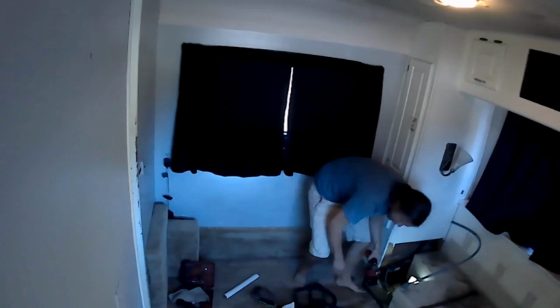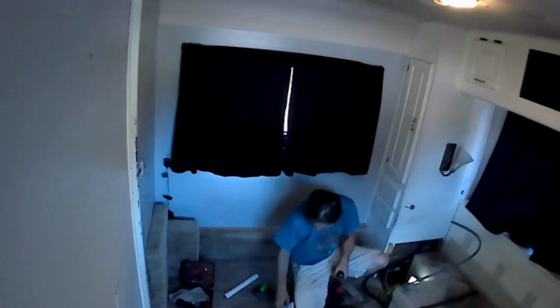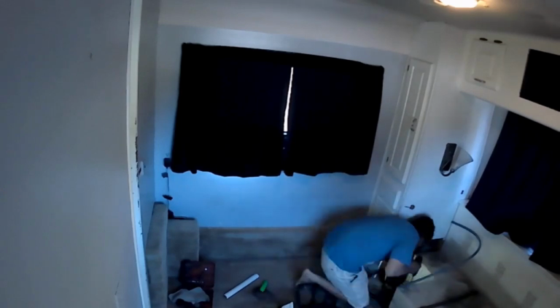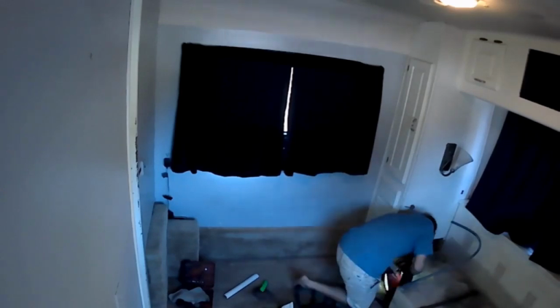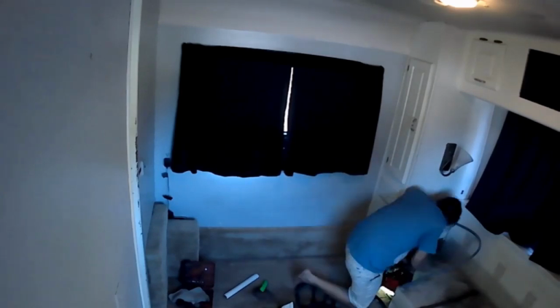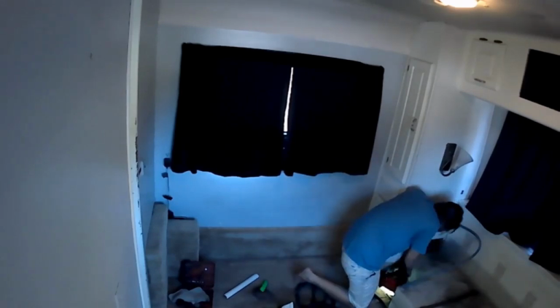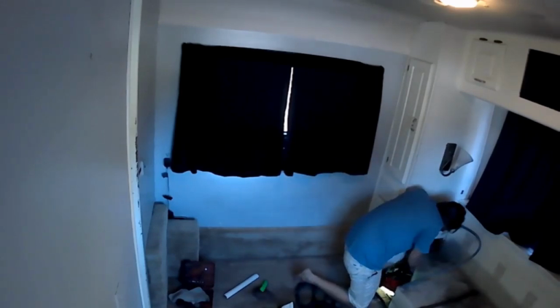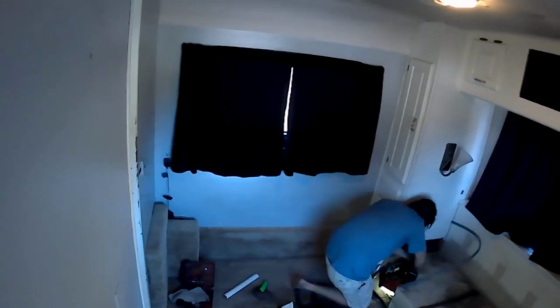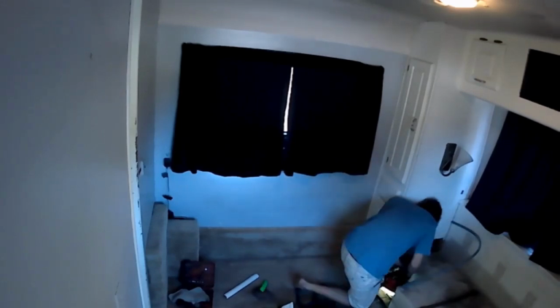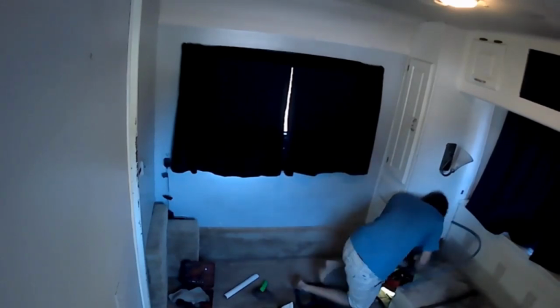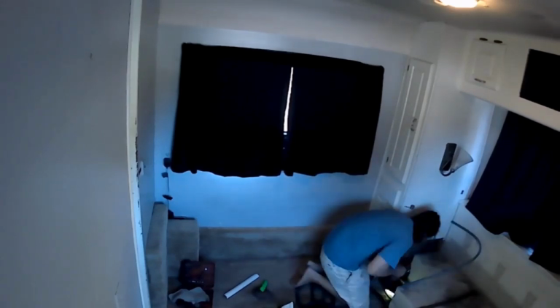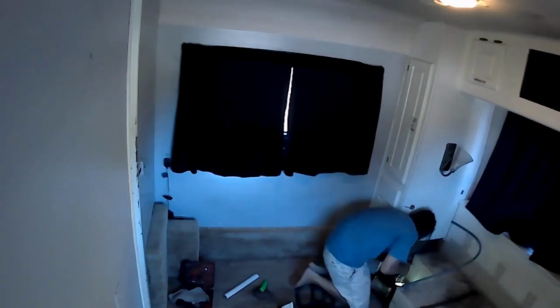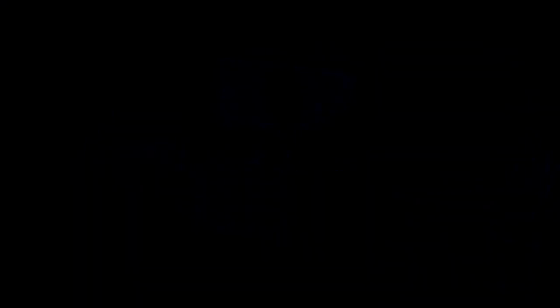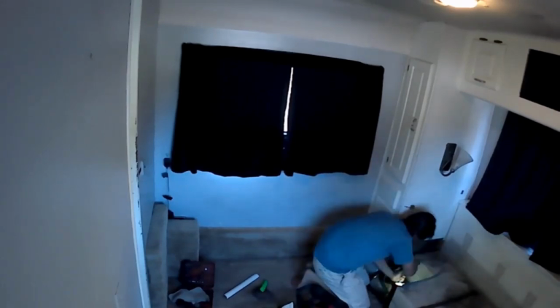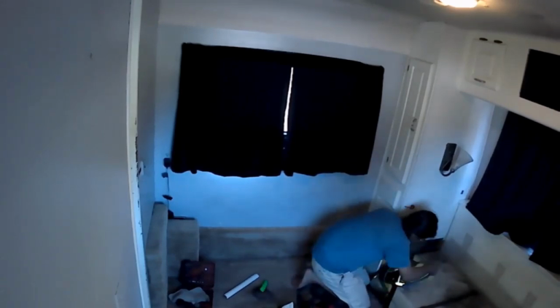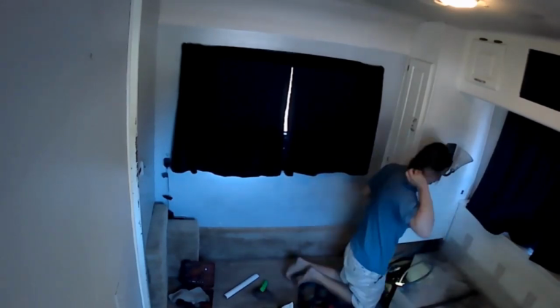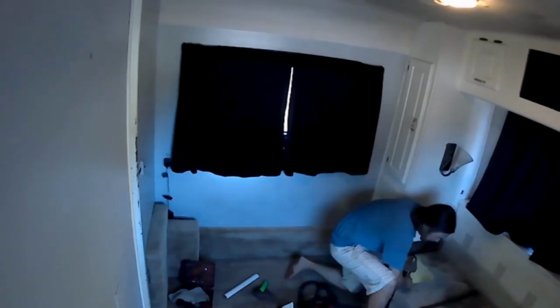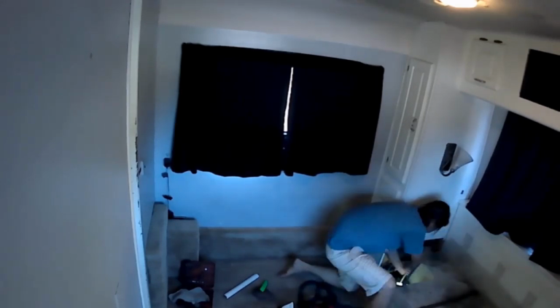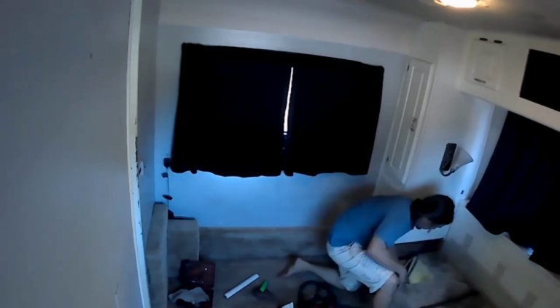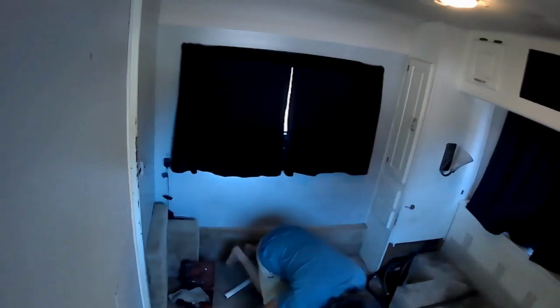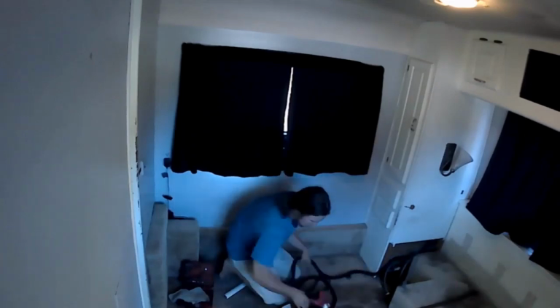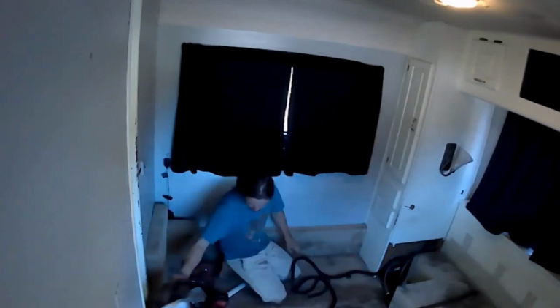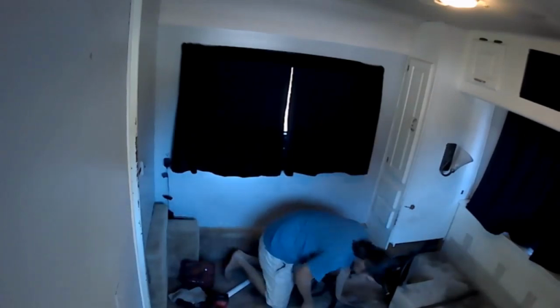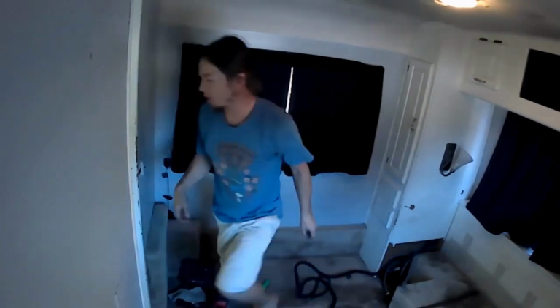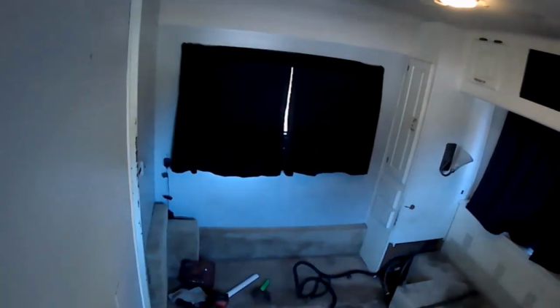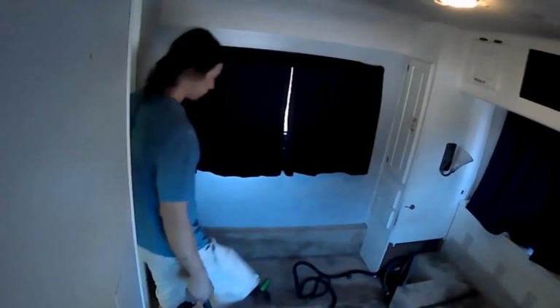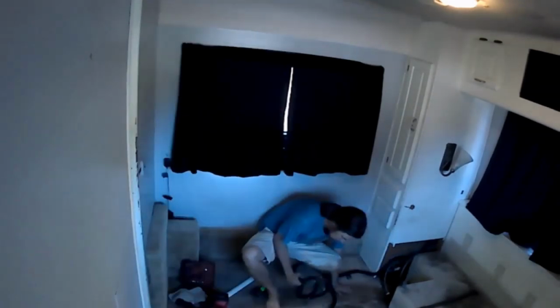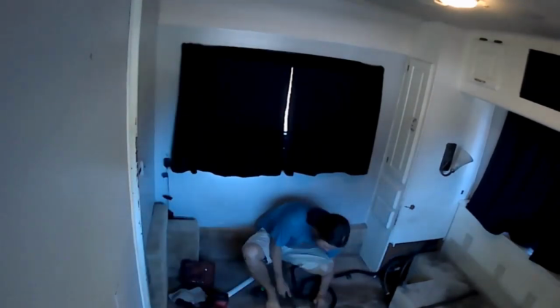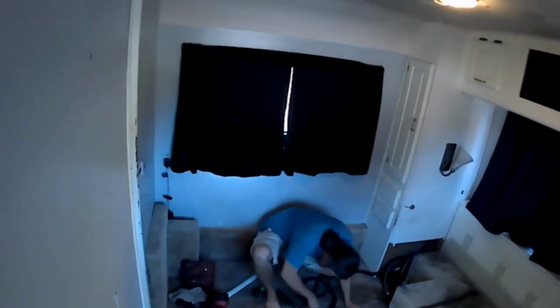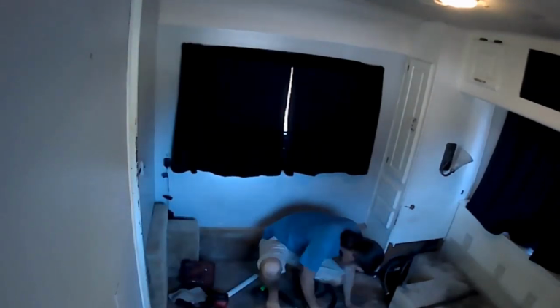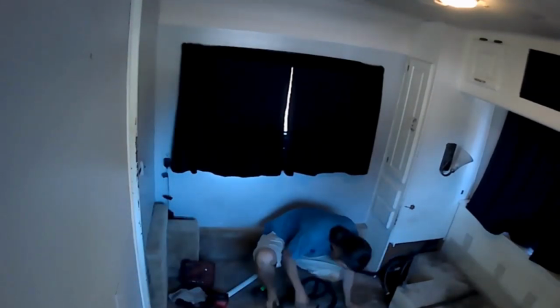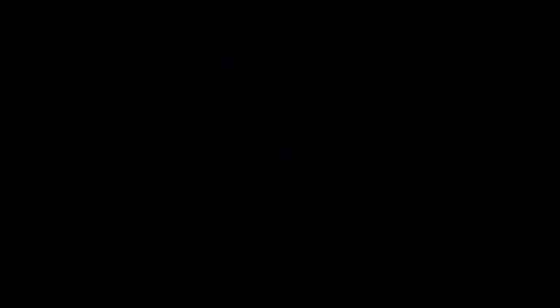Now he's rerouting the fresh water overflow line from our fresh water tank. That was previously going out into the center of the room.